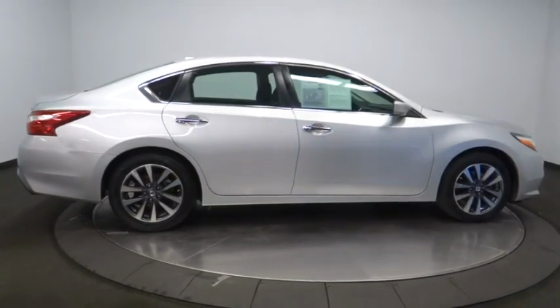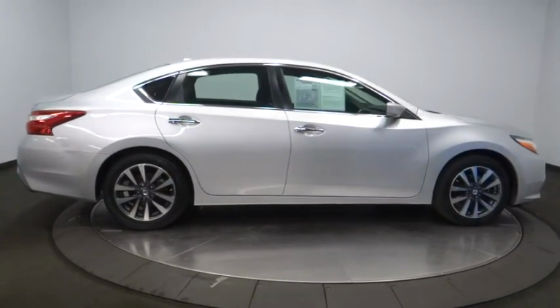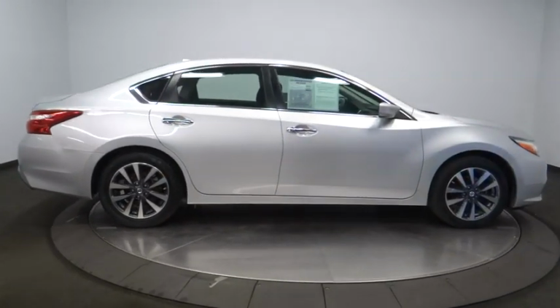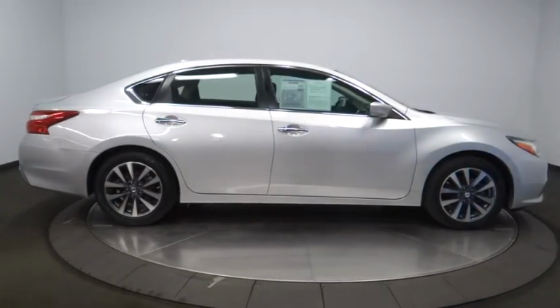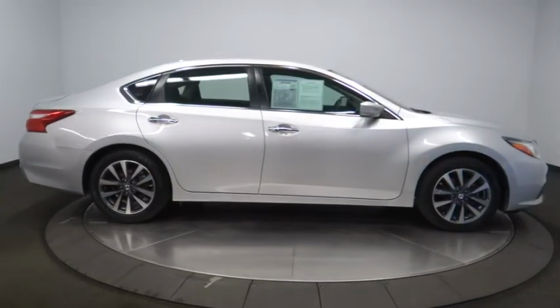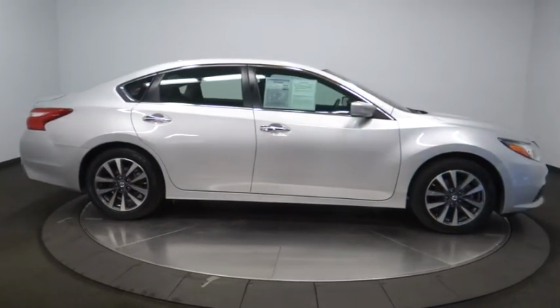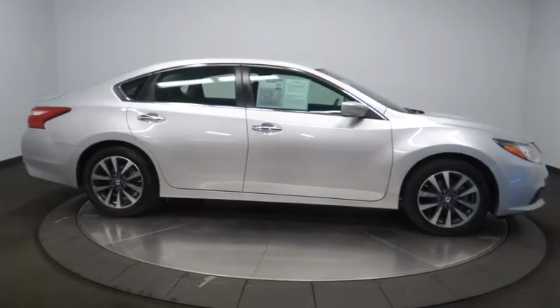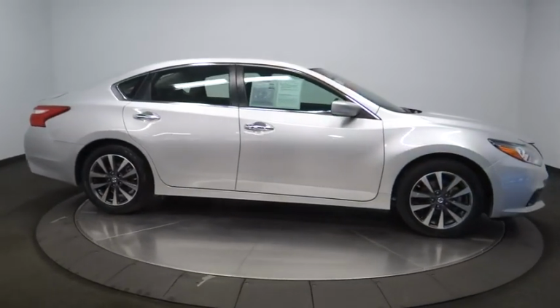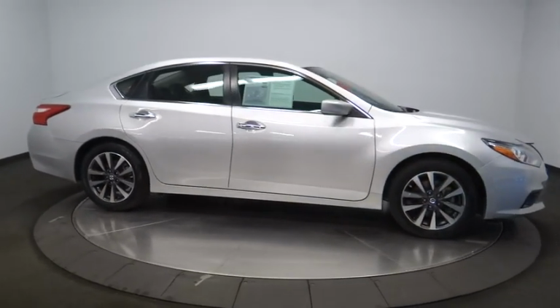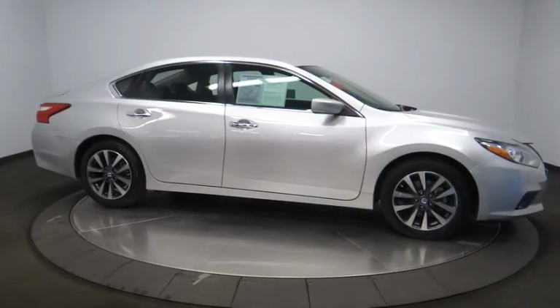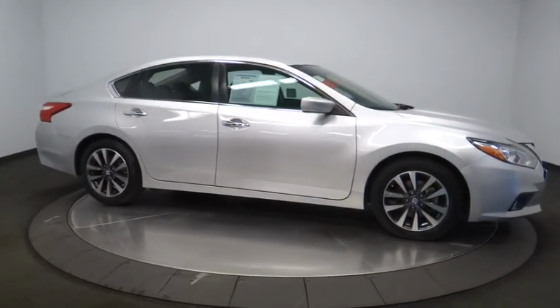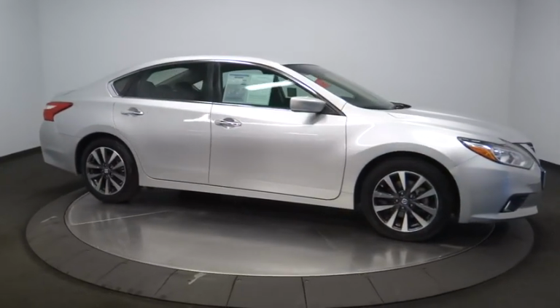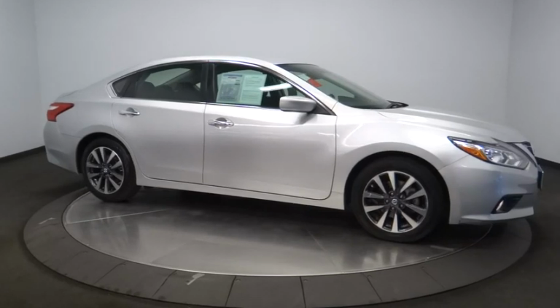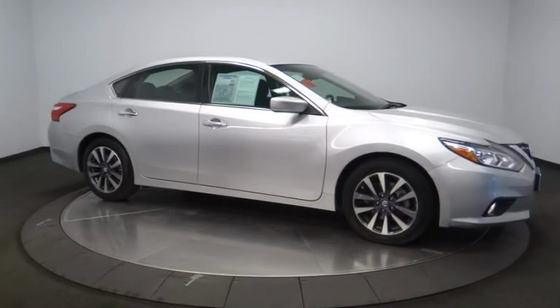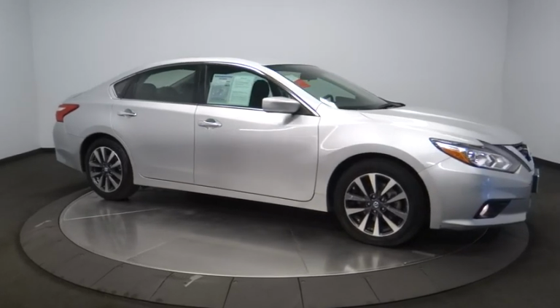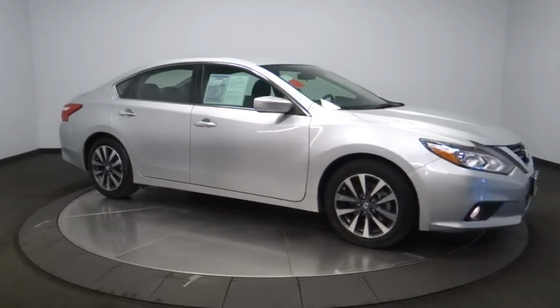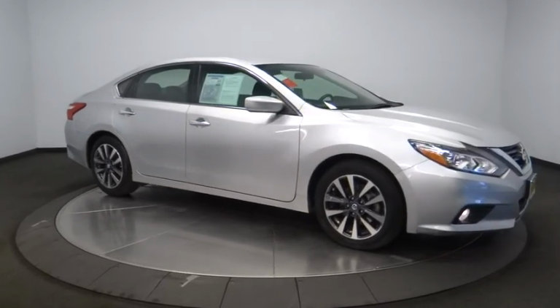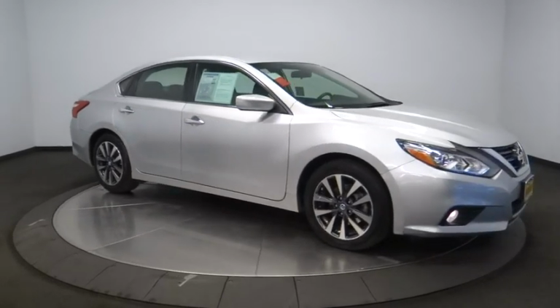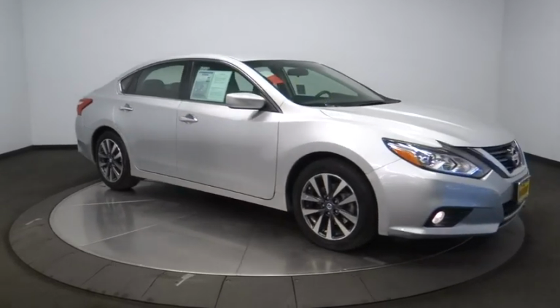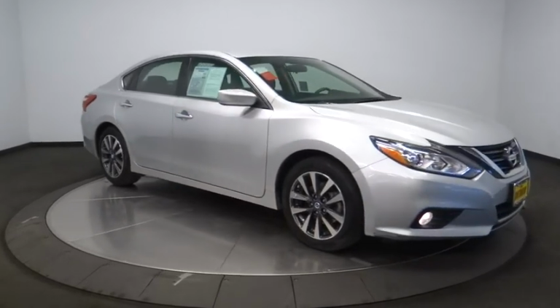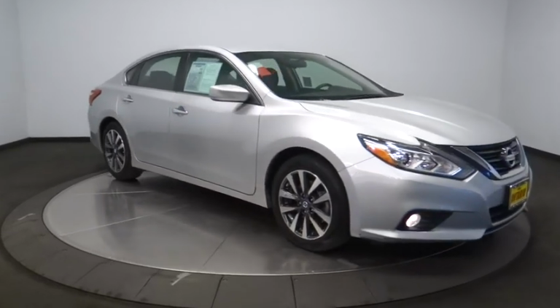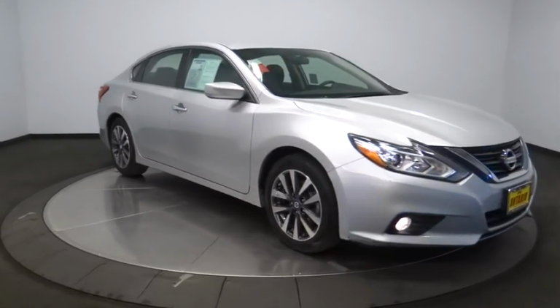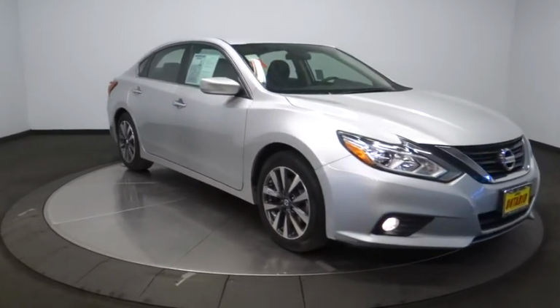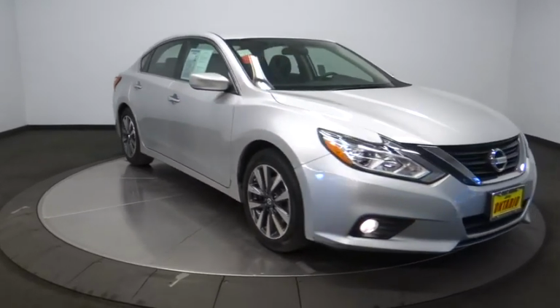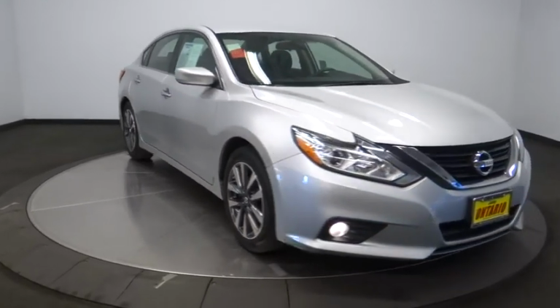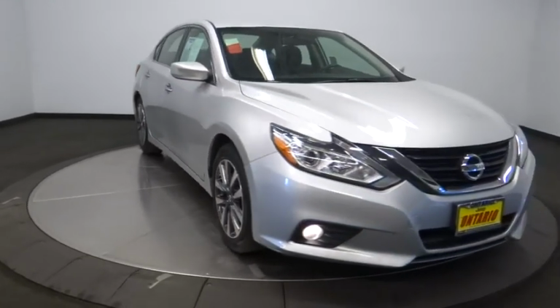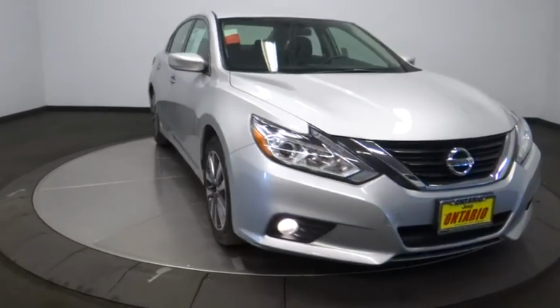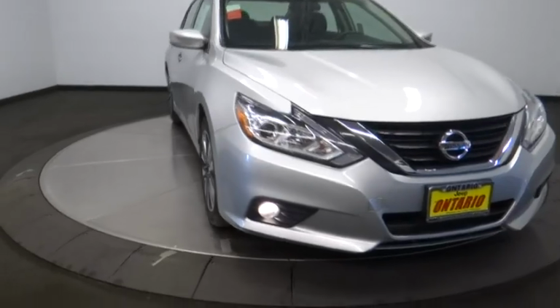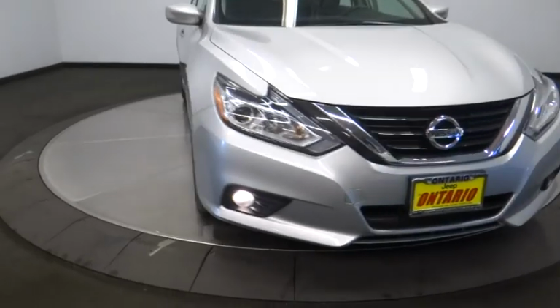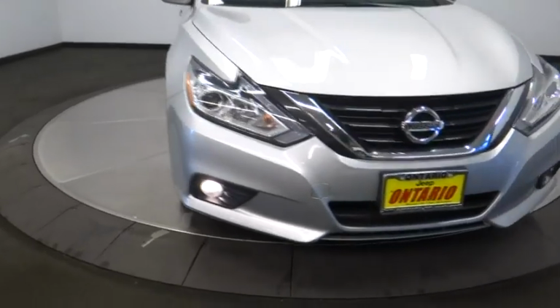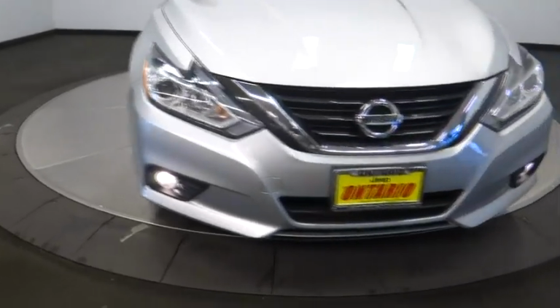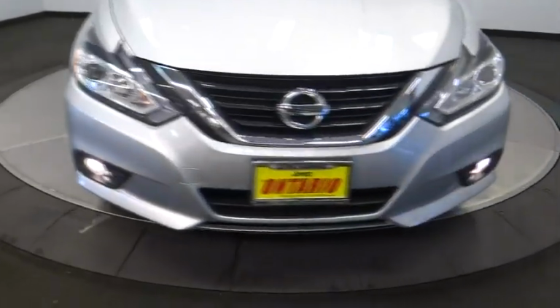Bluetooth, adjustable steering wheel, power steering, keyless start, cruise control, aluminum wheels, four wheel disc brakes, front wheel drive, AM FM stereo radio, center armrest.